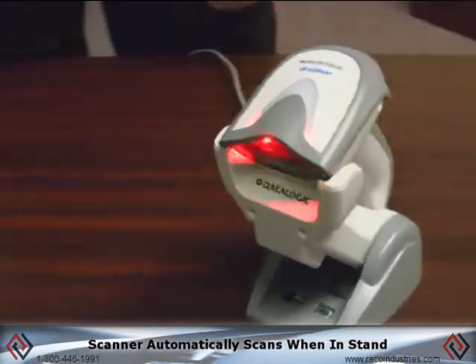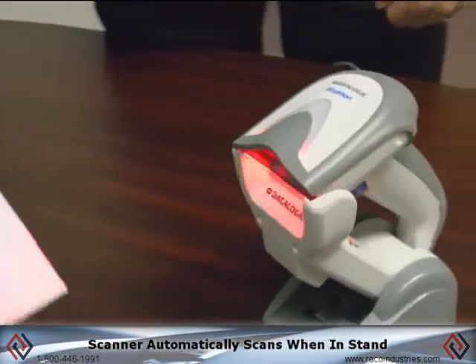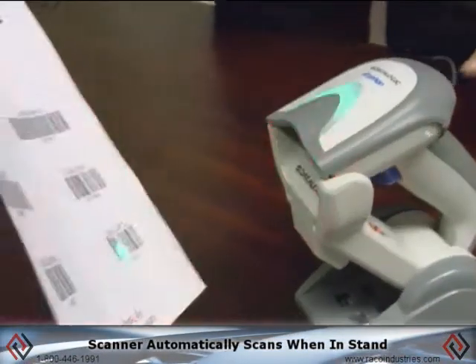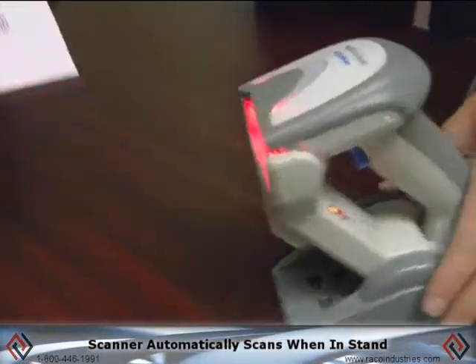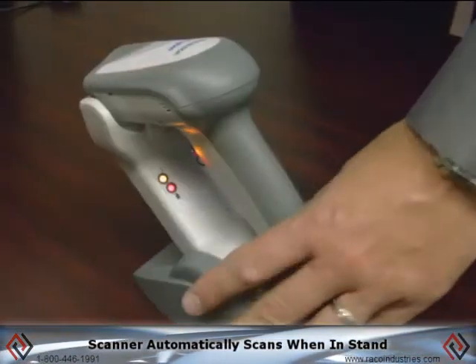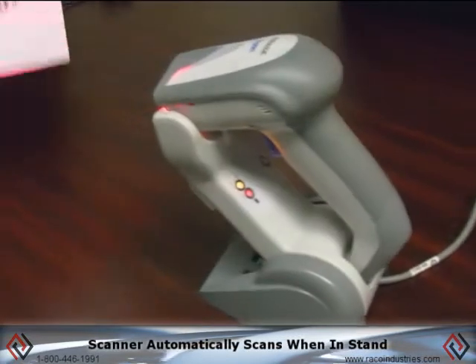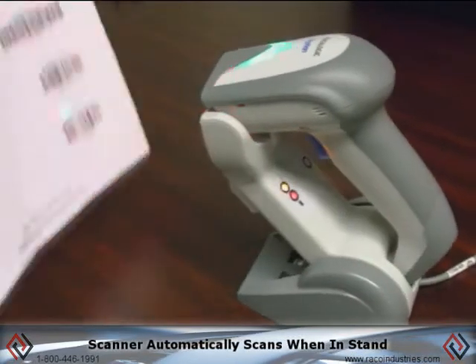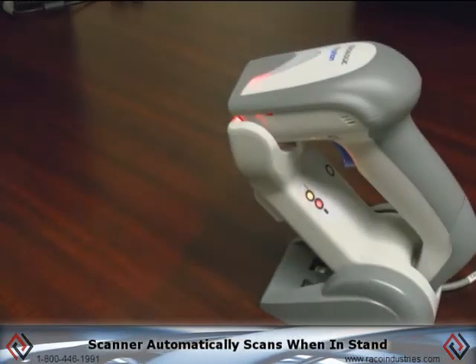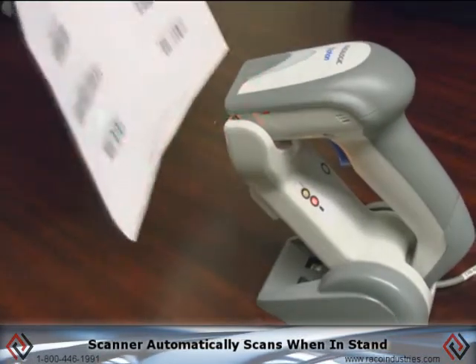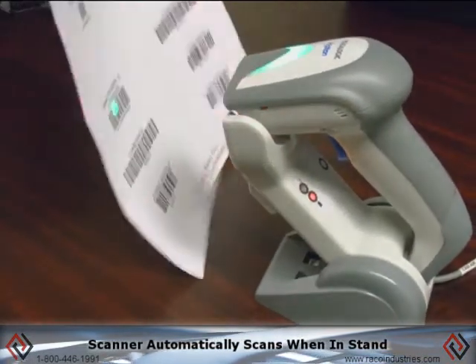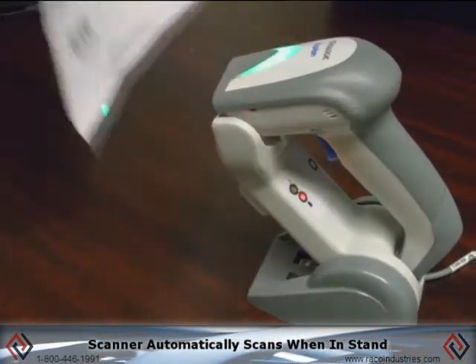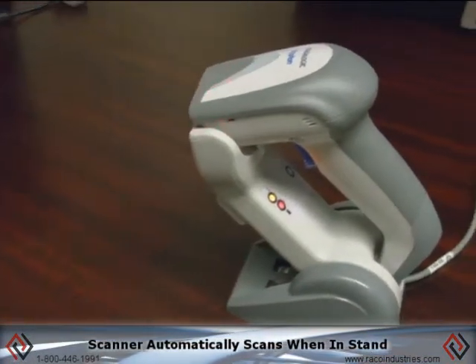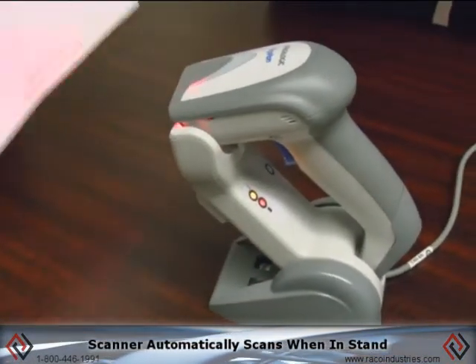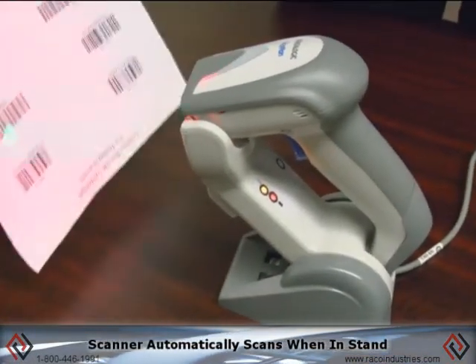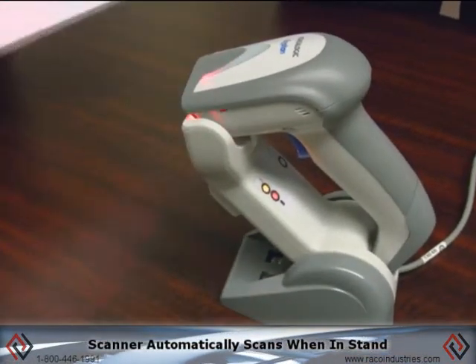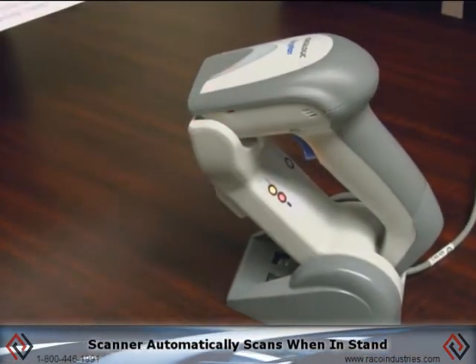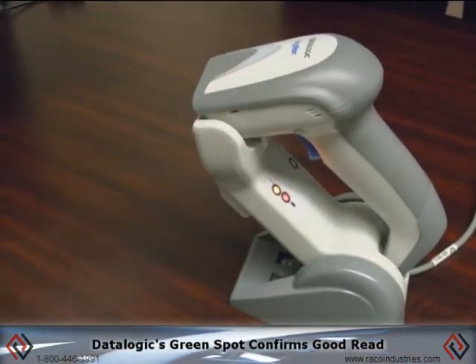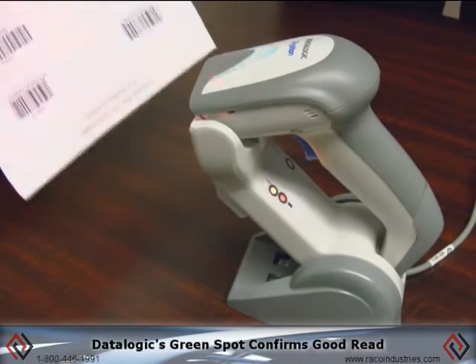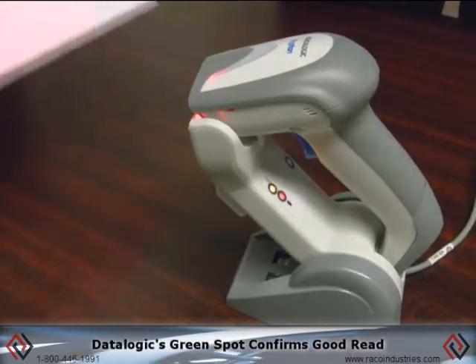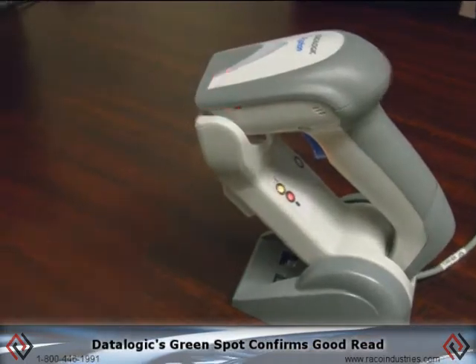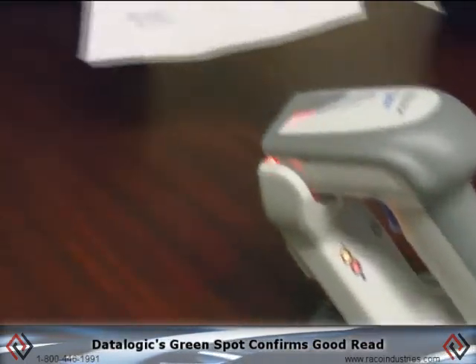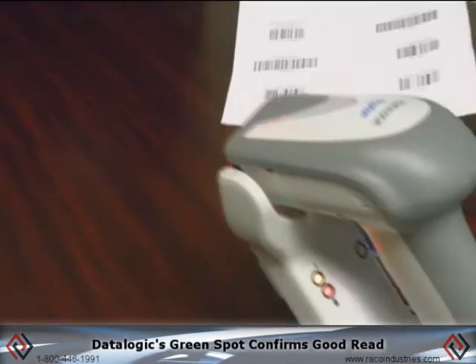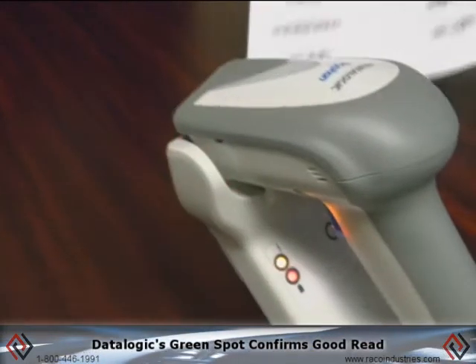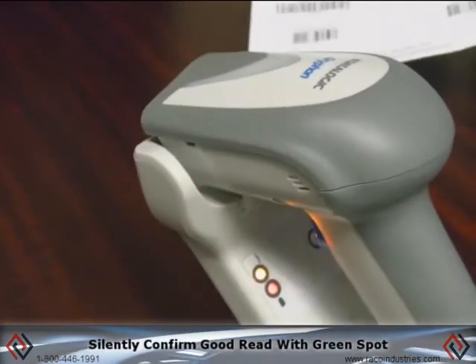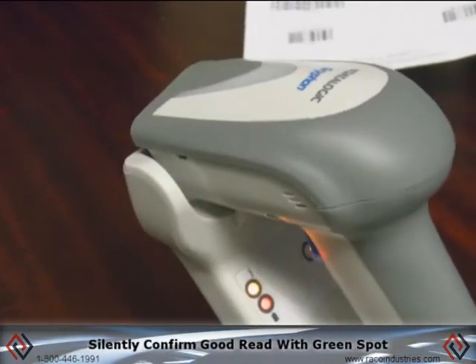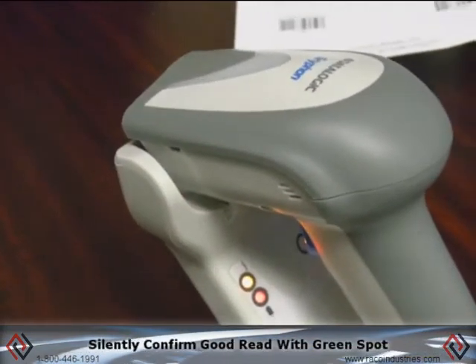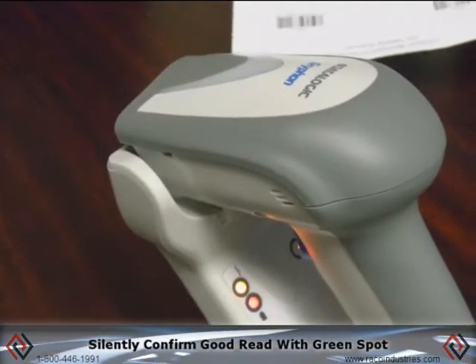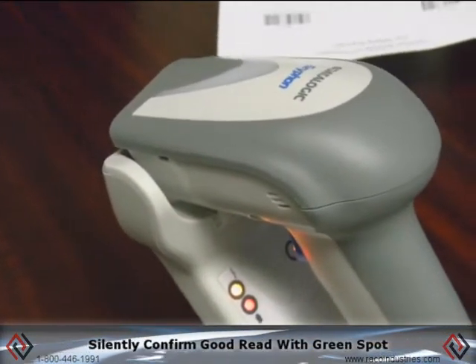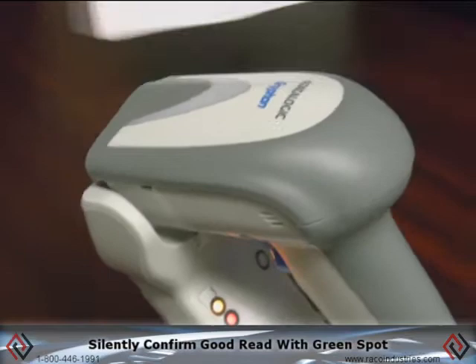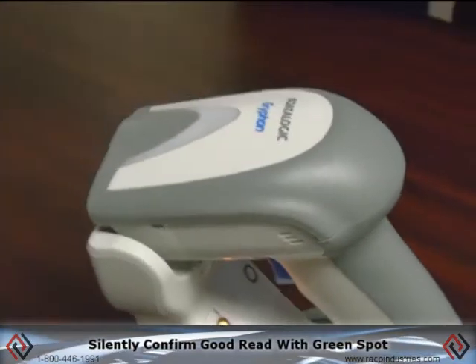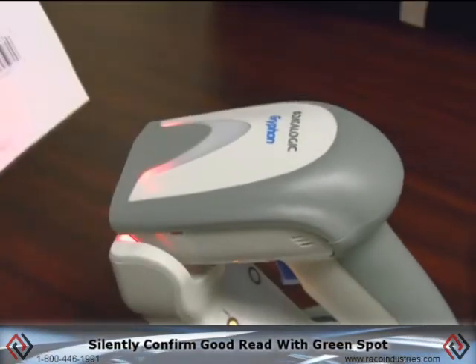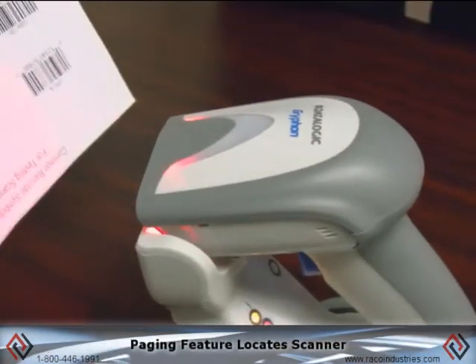In presentation mode, I can simply present a barcode to it and it reads. It also has a DataLogic patented green spot for good-read feedback, so in noisy environments you get visual confirmation that the barcode was read.